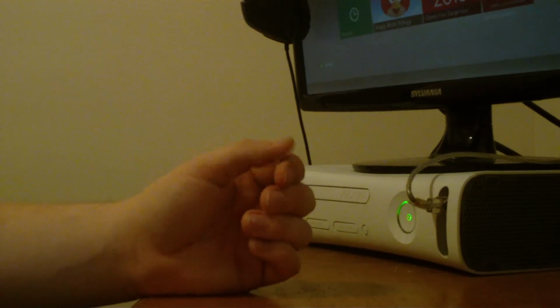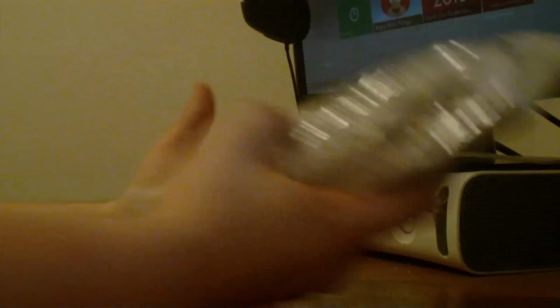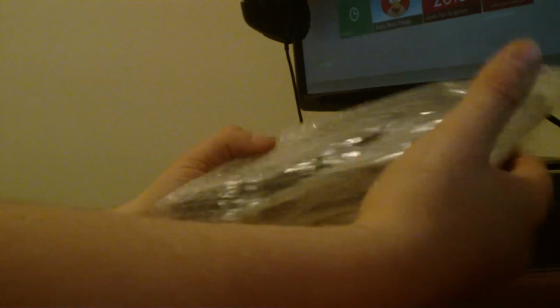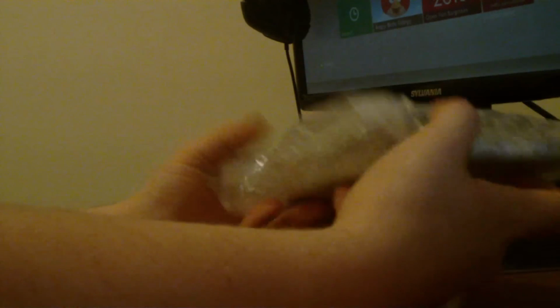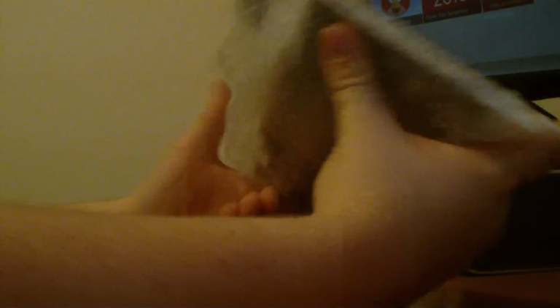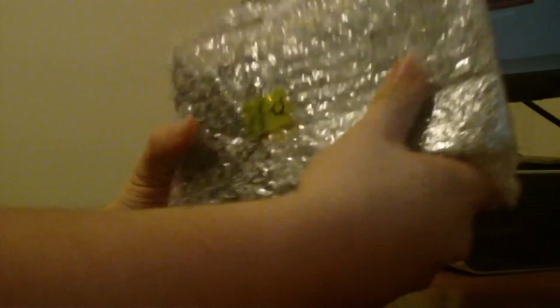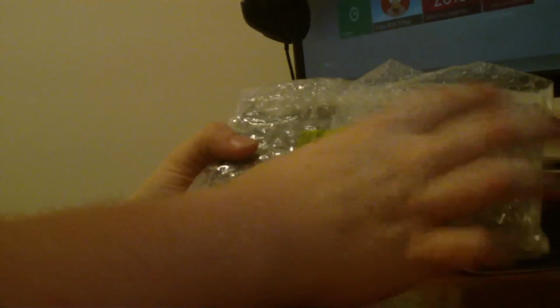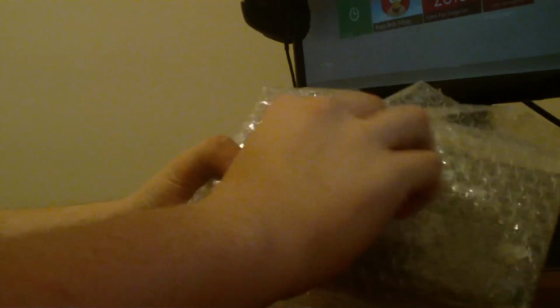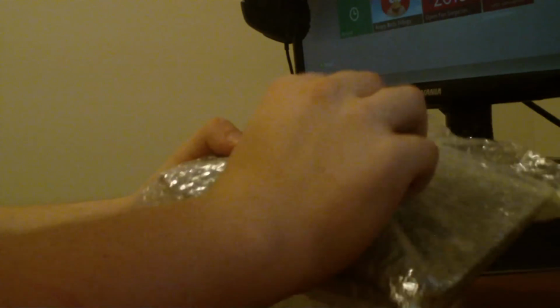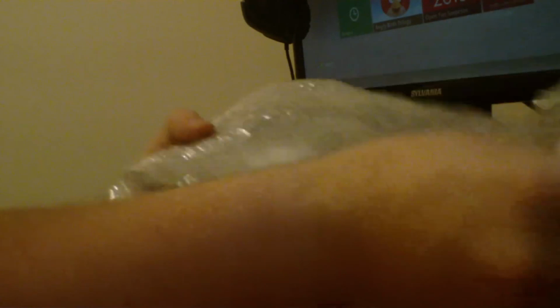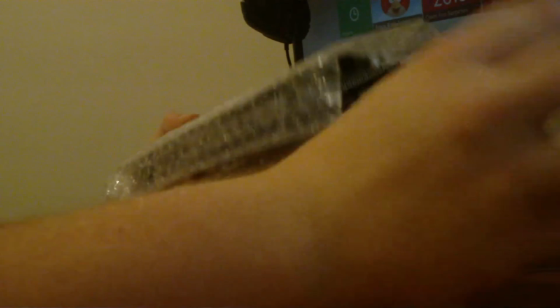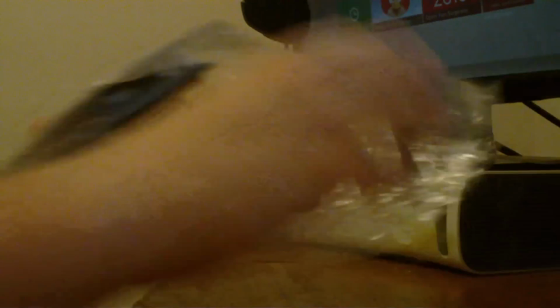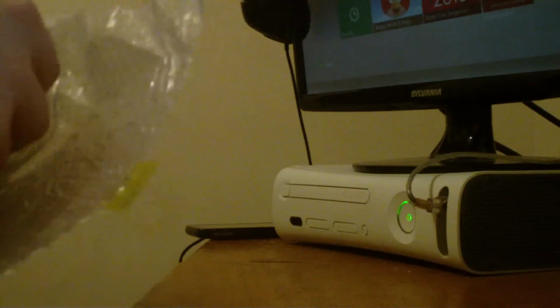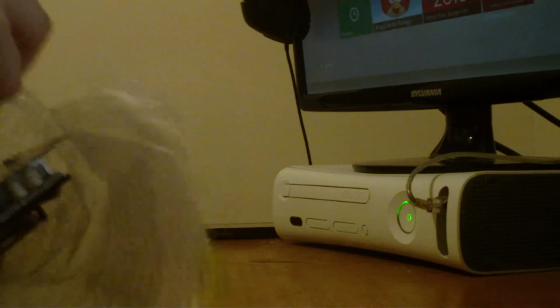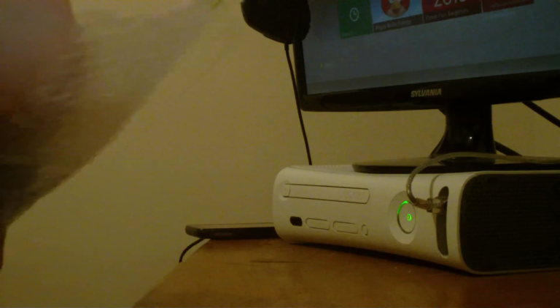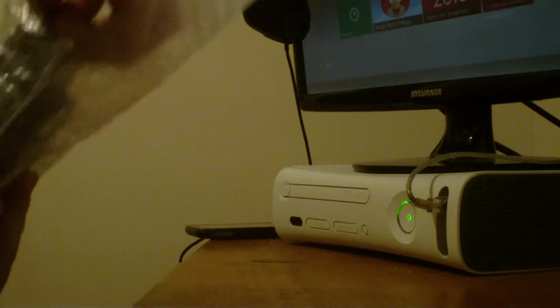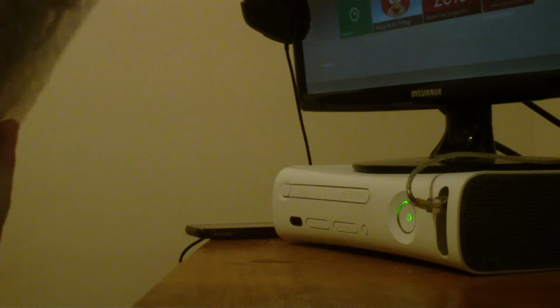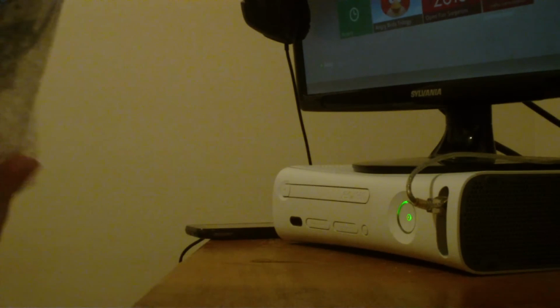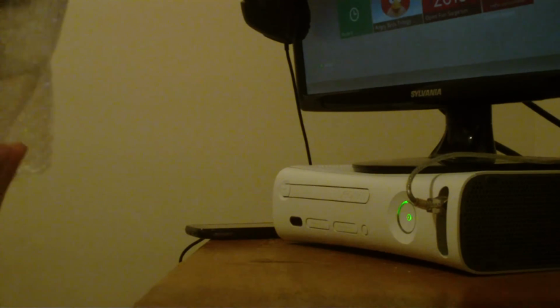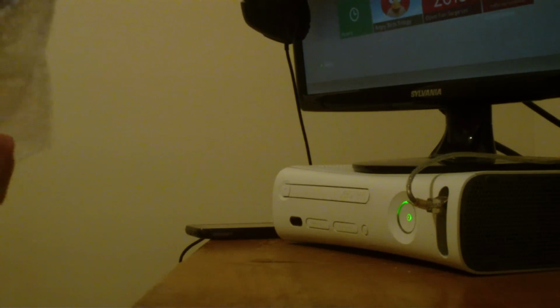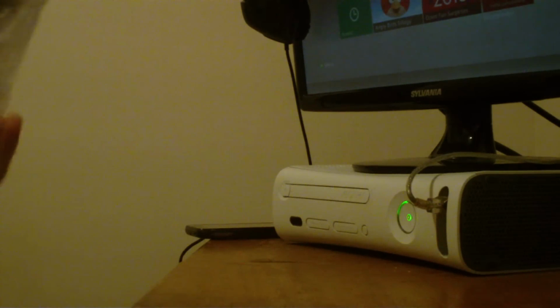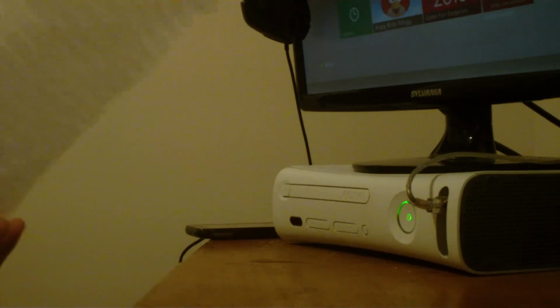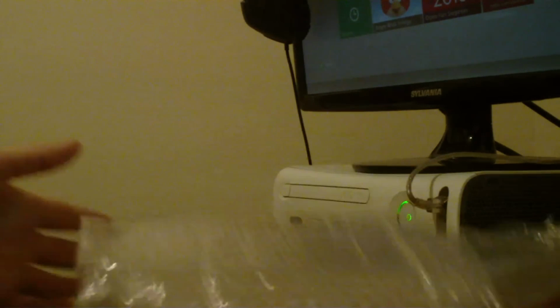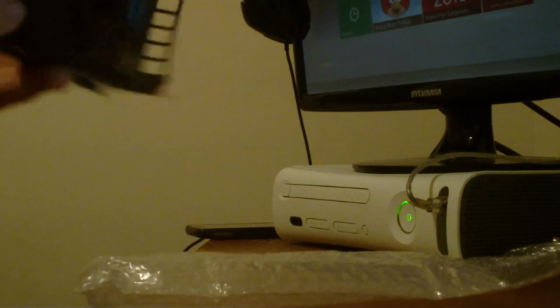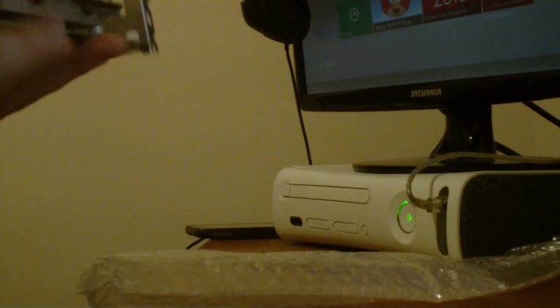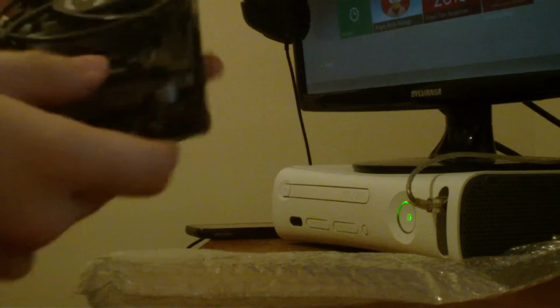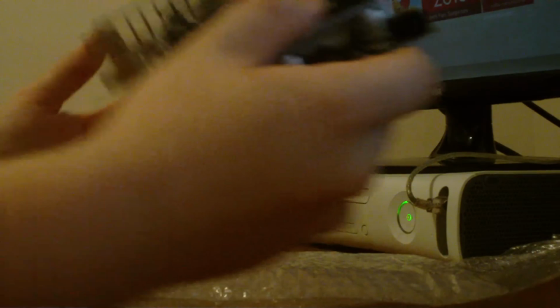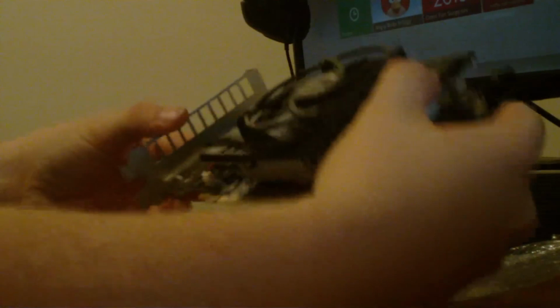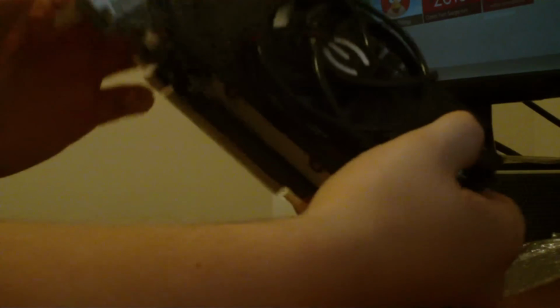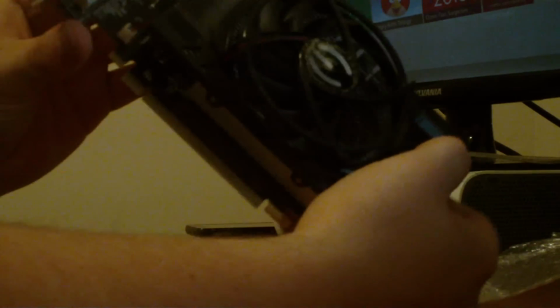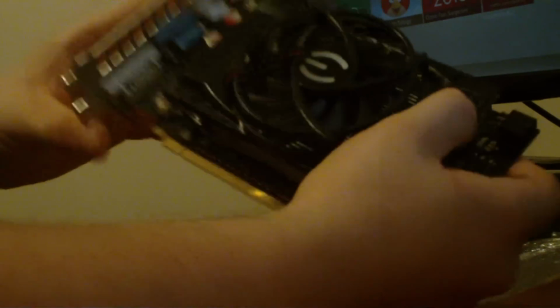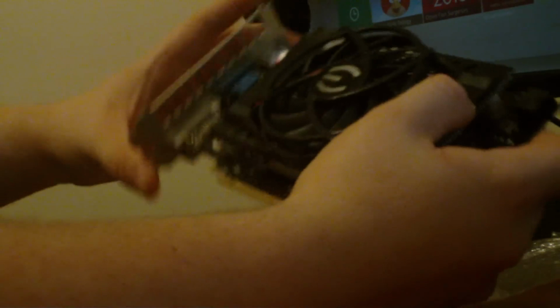I actually don't have a DVI monitor, so I'm just going to be using the VGA port. Oh man, this thing is beautiful — very, very nice. Wow, I love this.